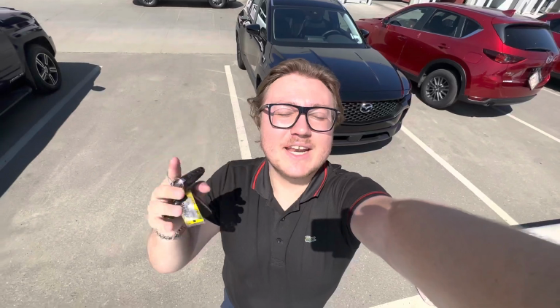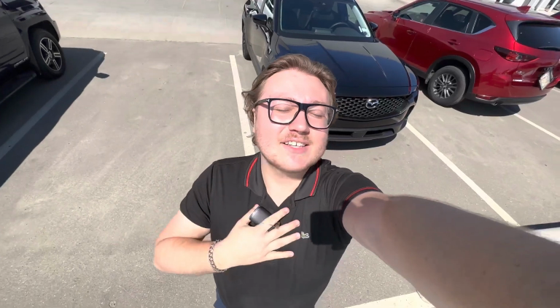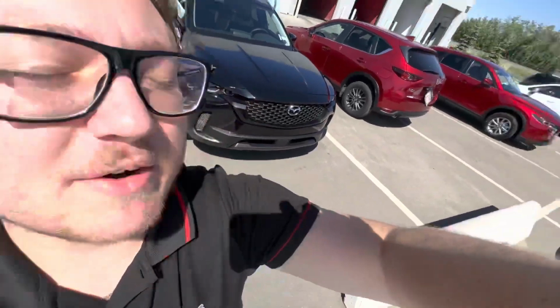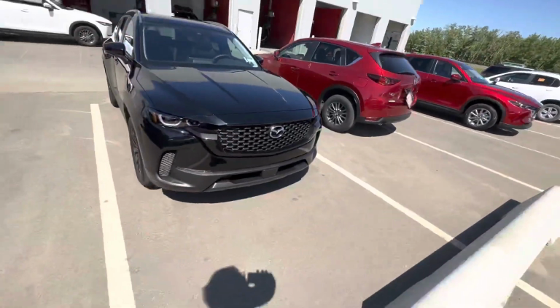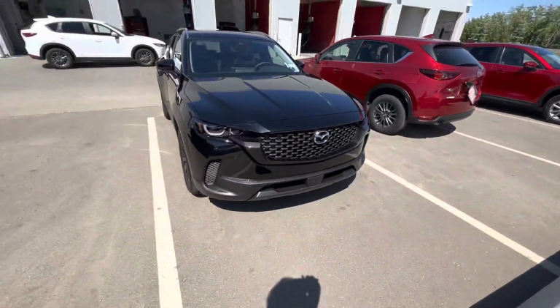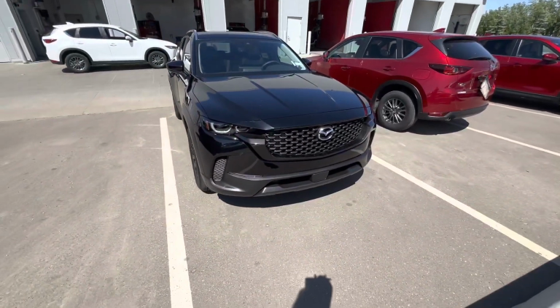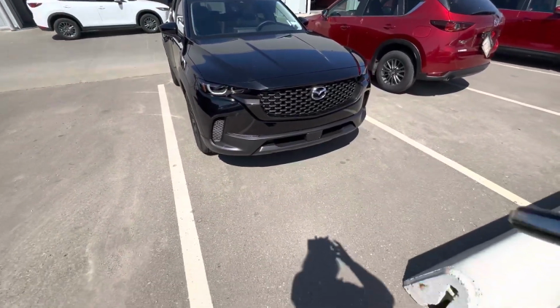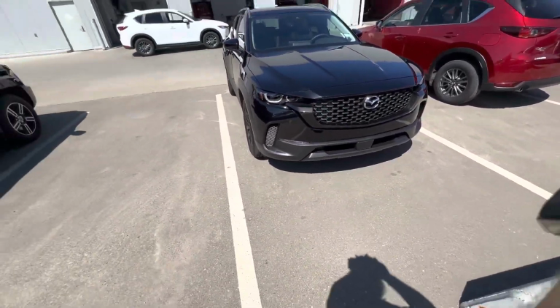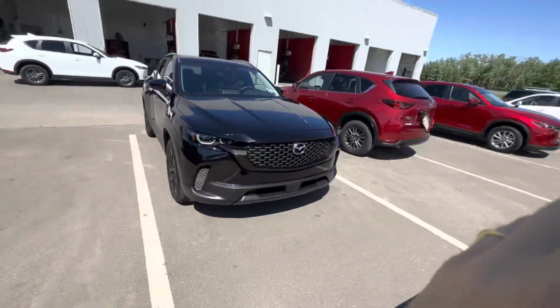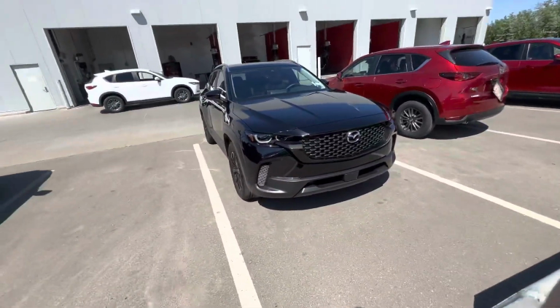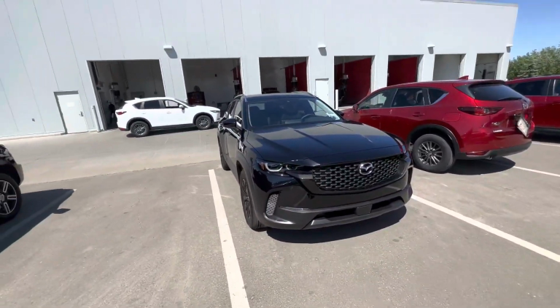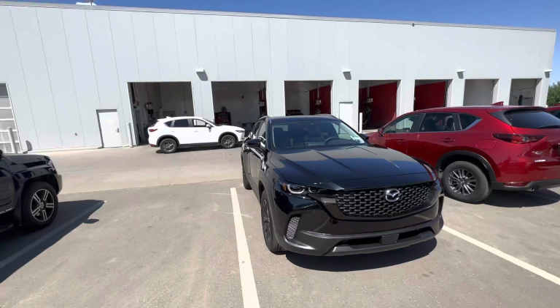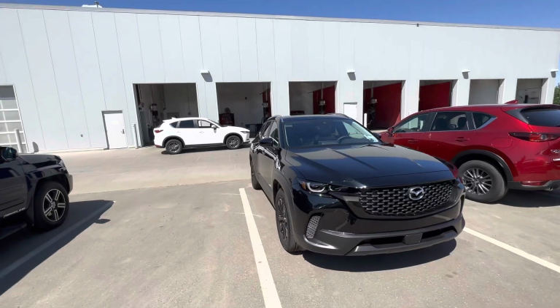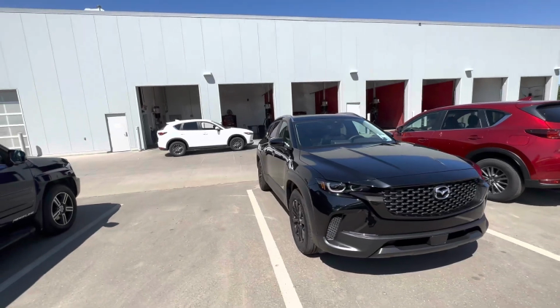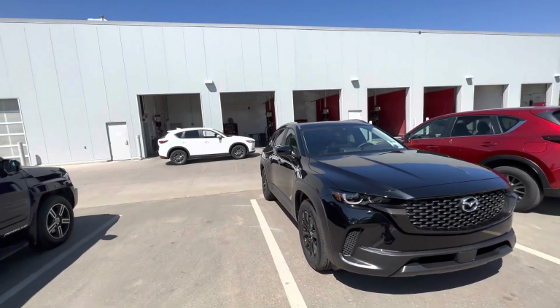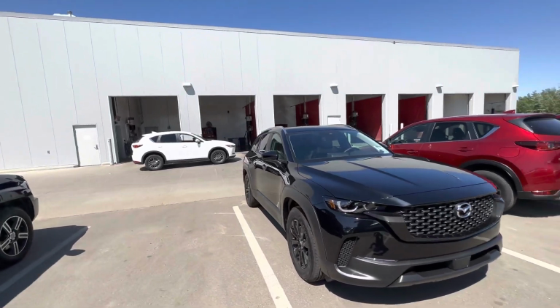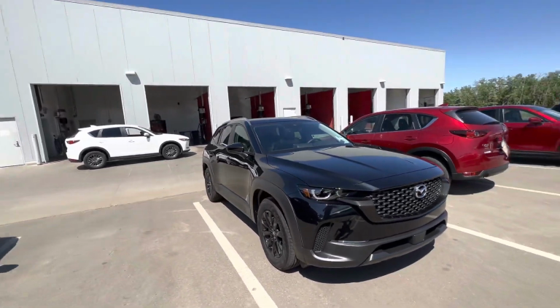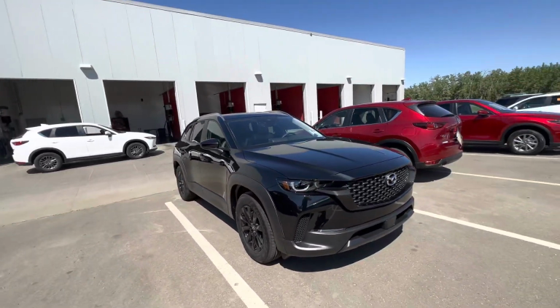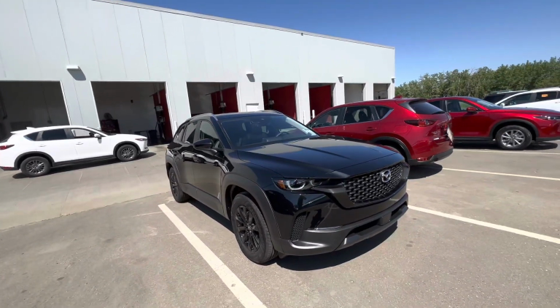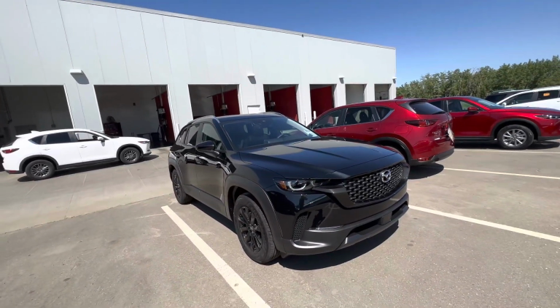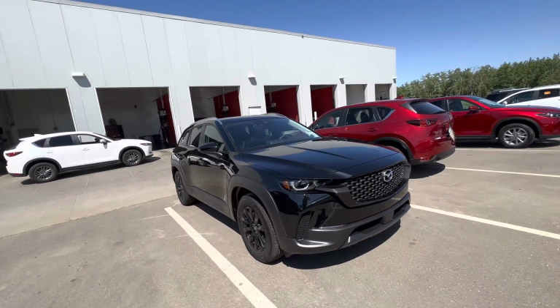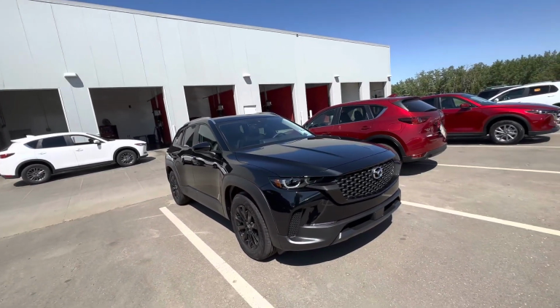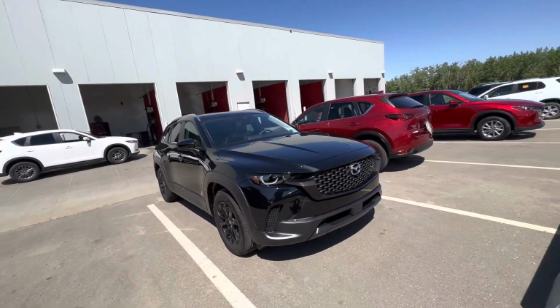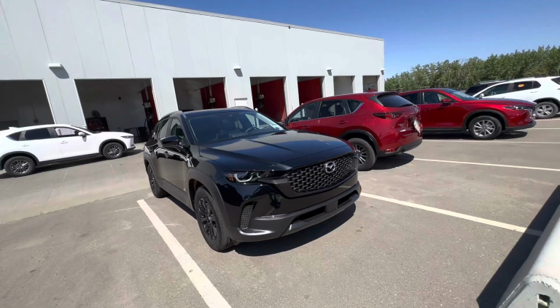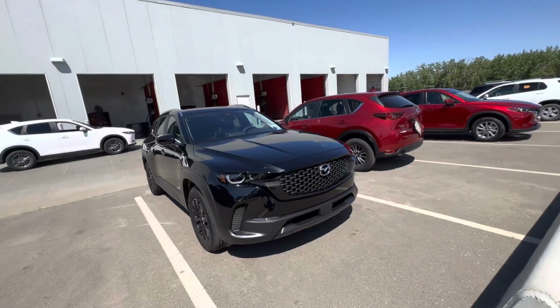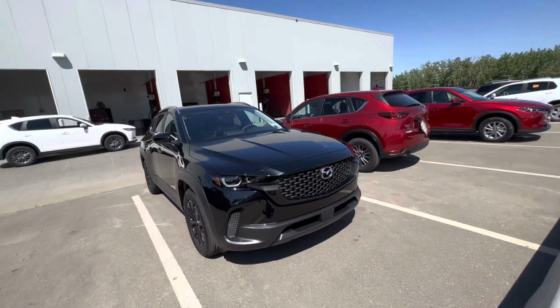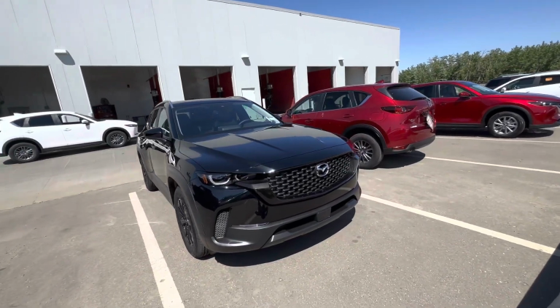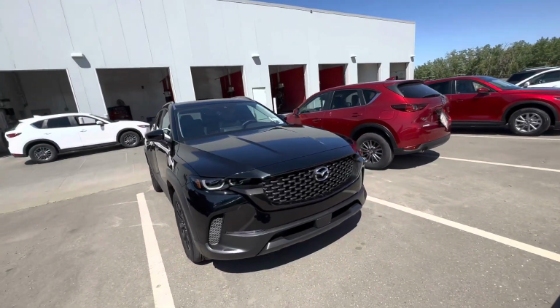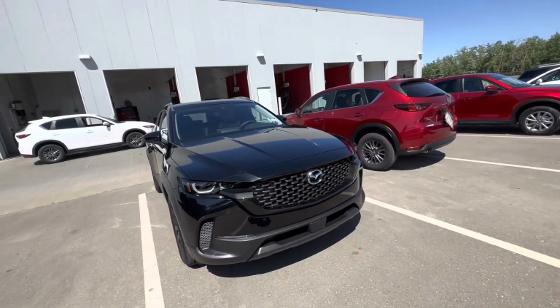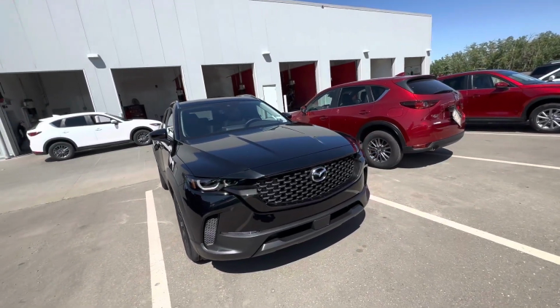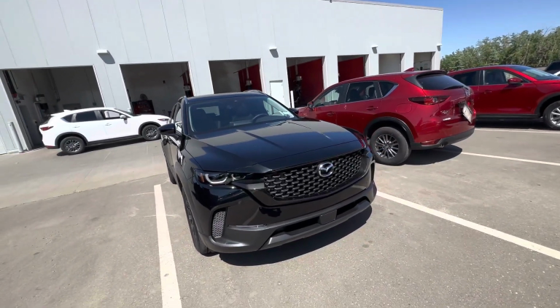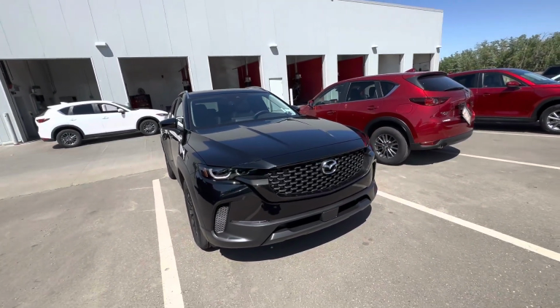My name is Alex. I want to put a face to the name here at LA Mazda. We have this 2023 Mazda CX50 GSL in black — it's available and ready to buy. Beautiful vehicle. Let's go over some of the features.